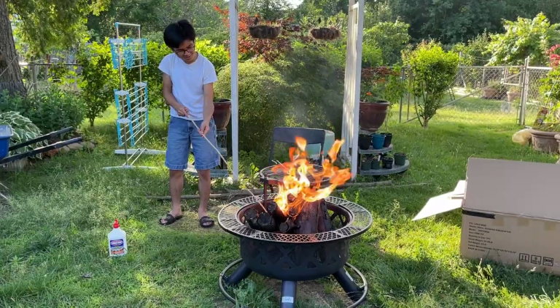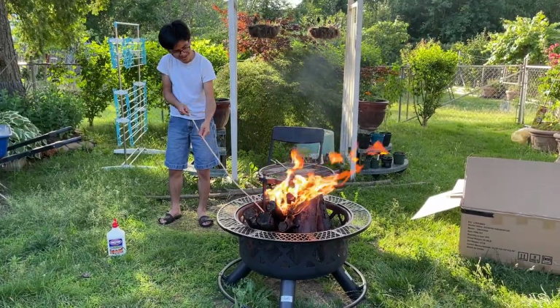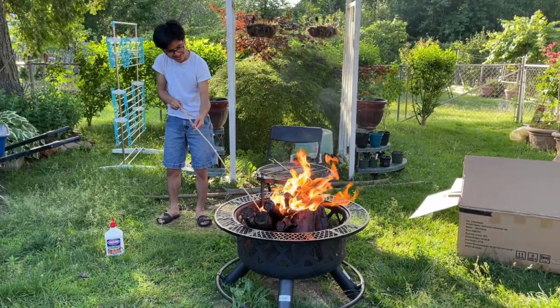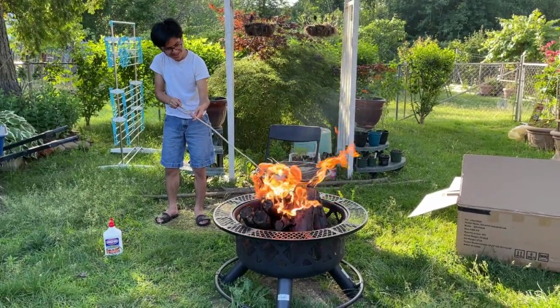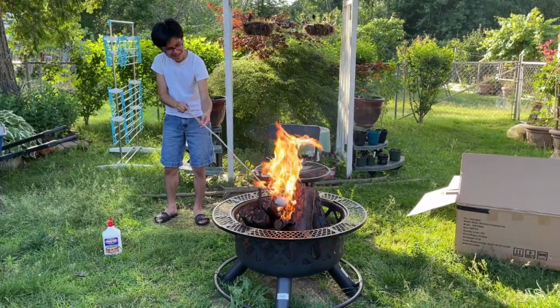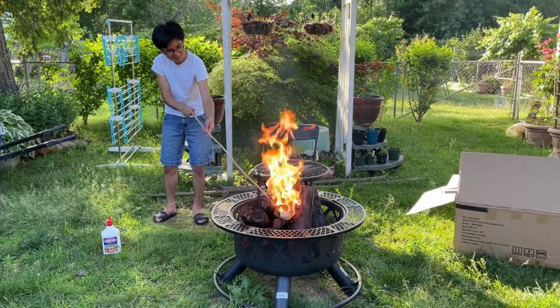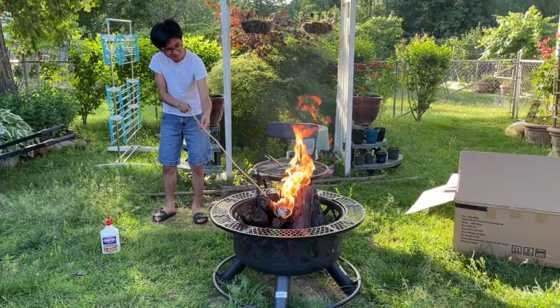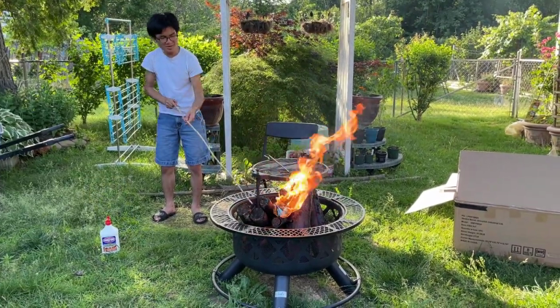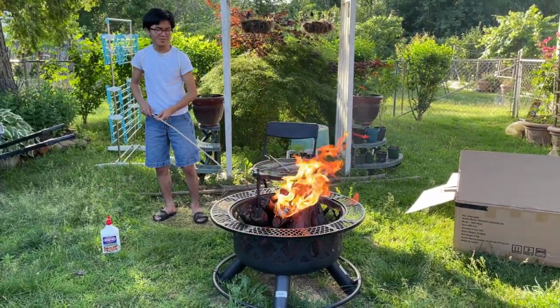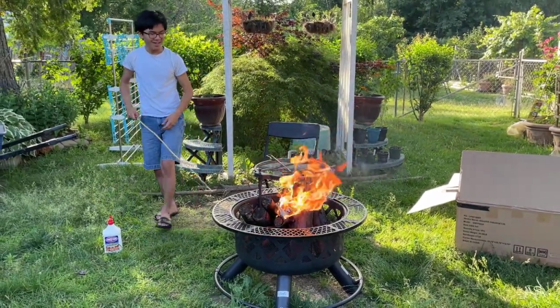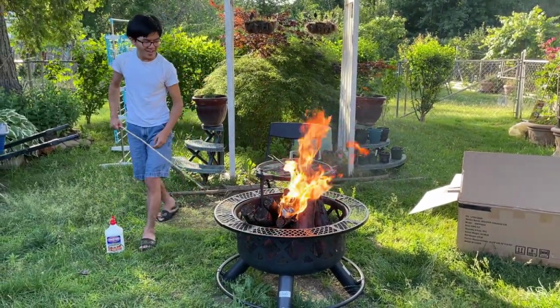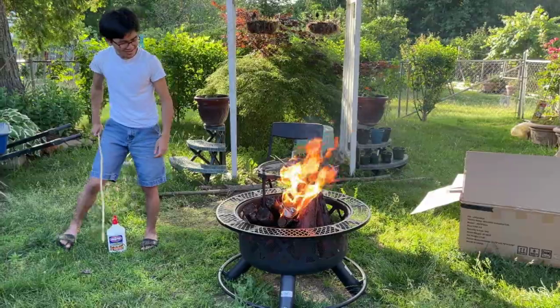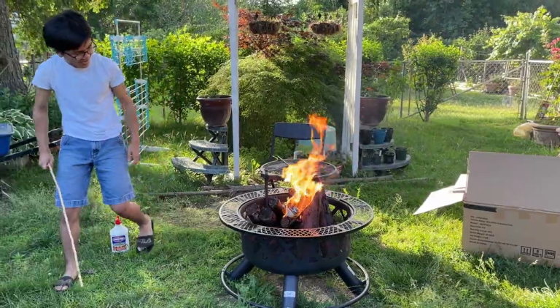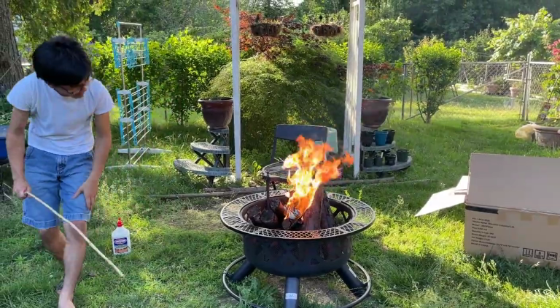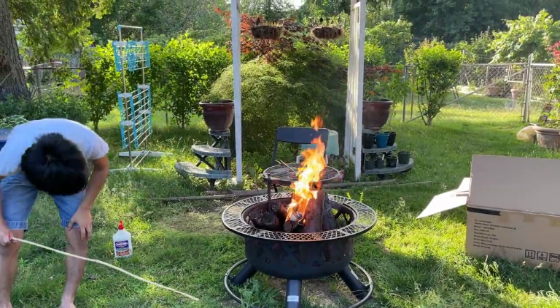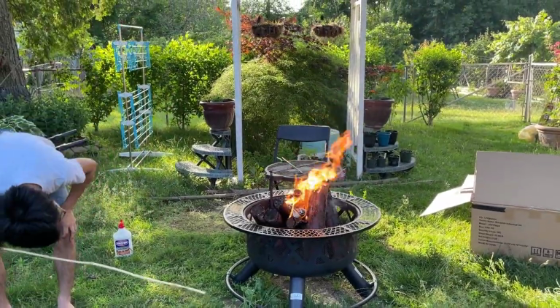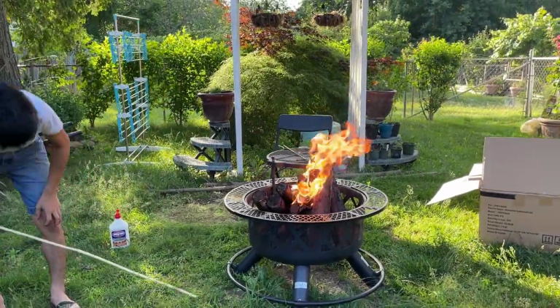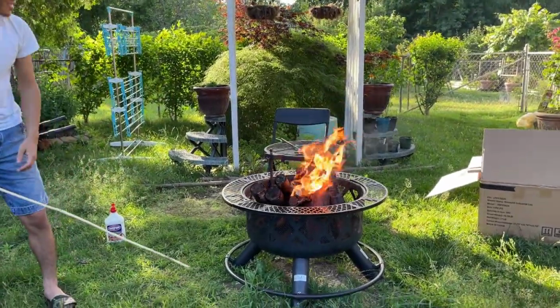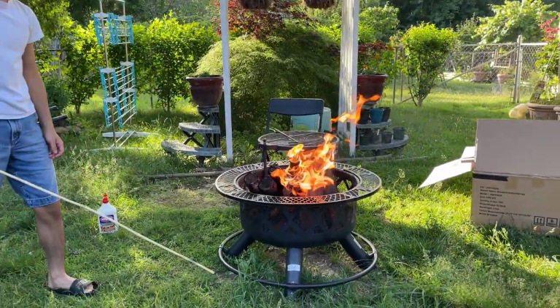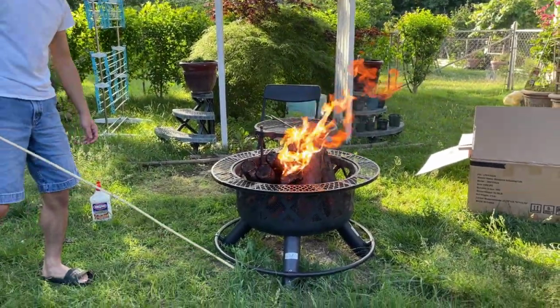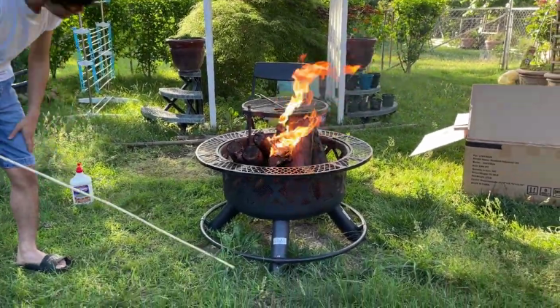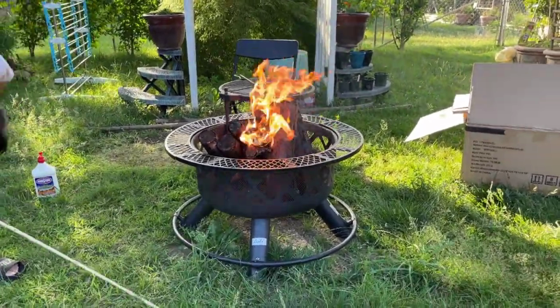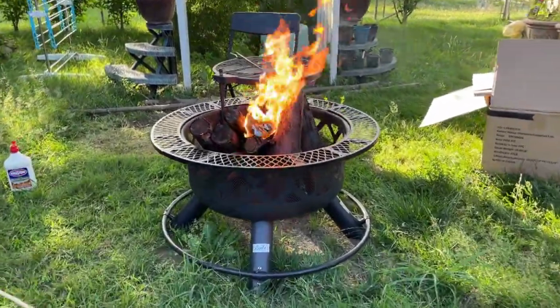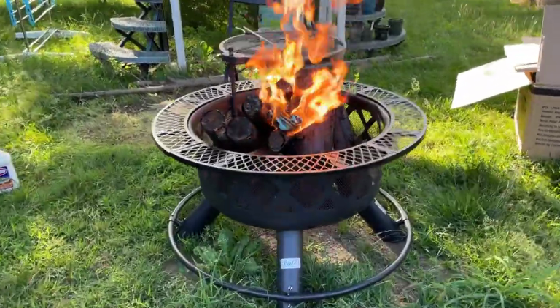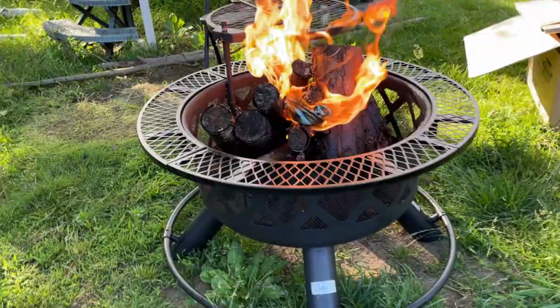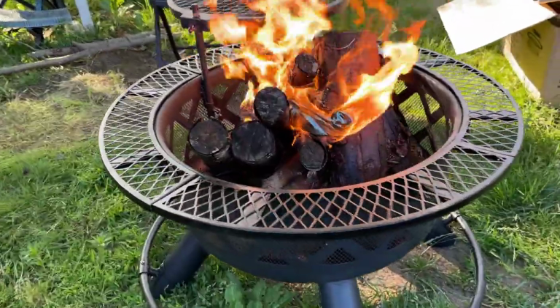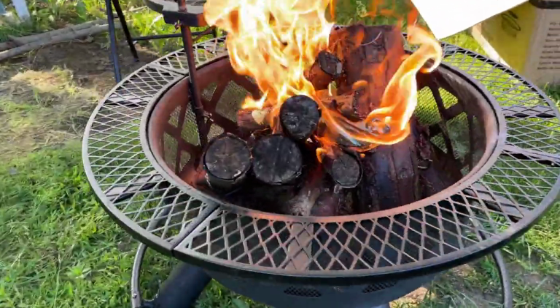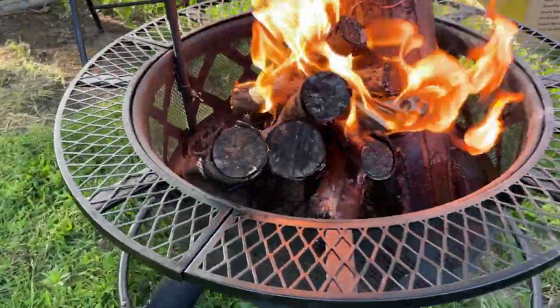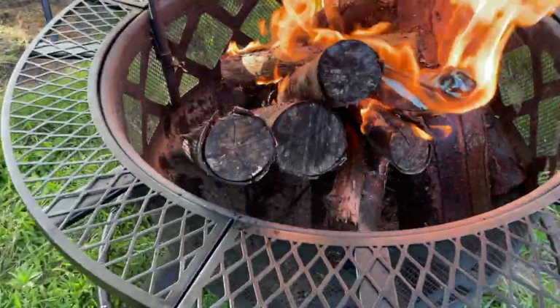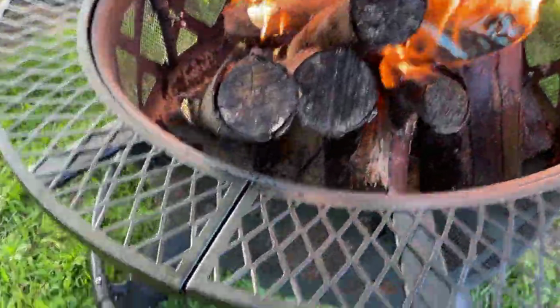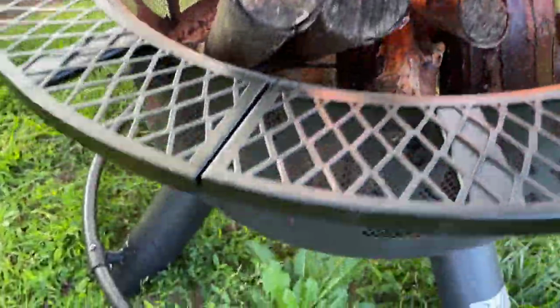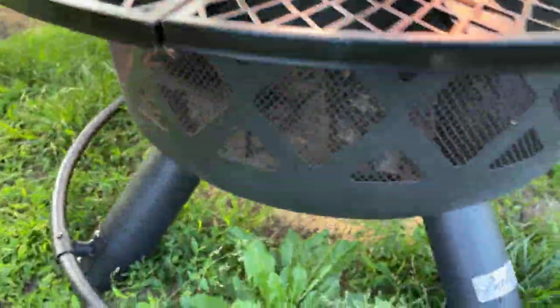There we go. And it looks like from the bottom, you can see that the frame we used to hold up the logs is holding up pretty well.